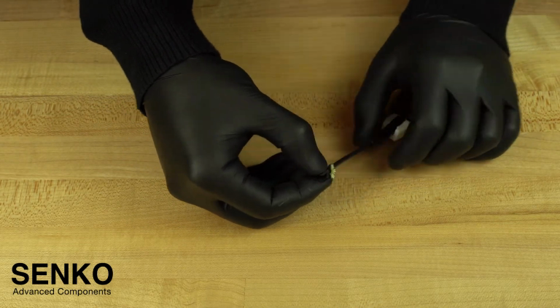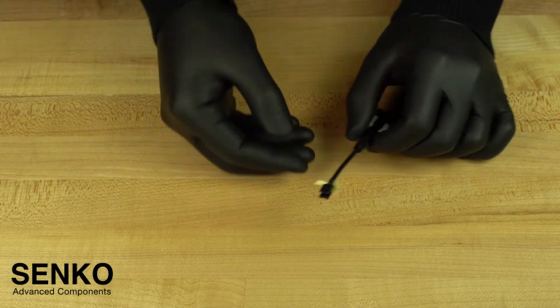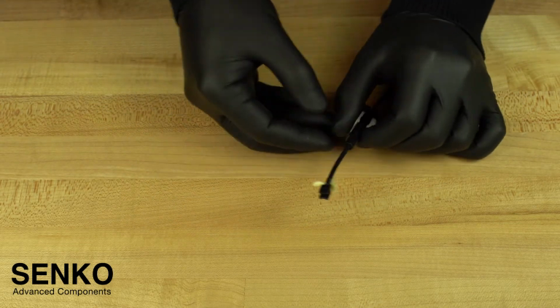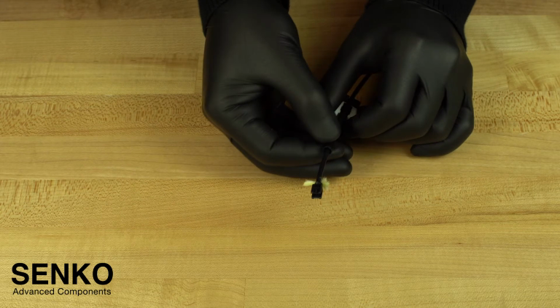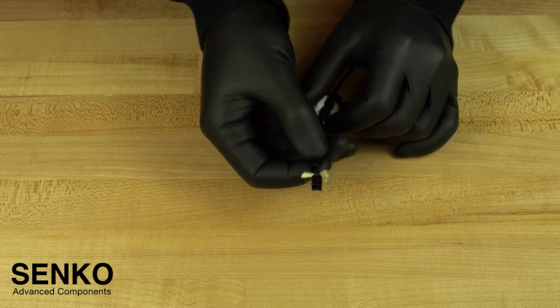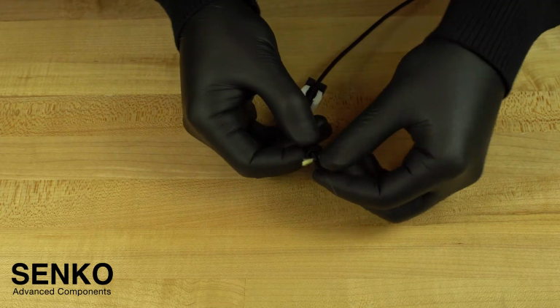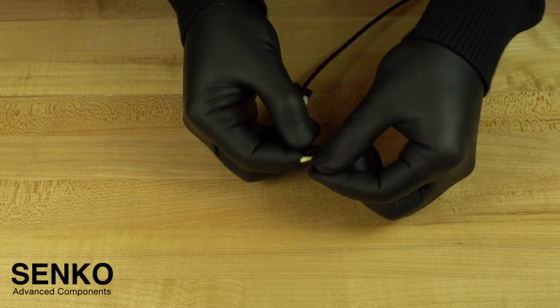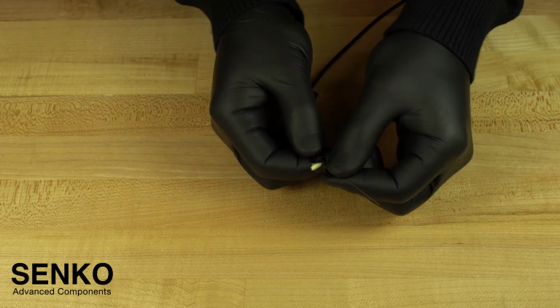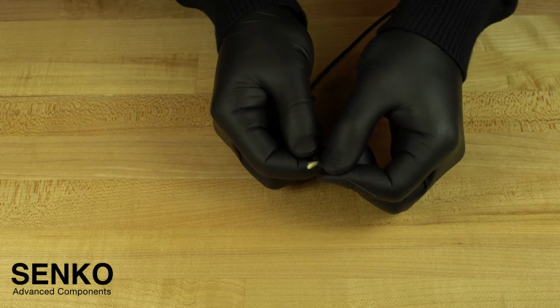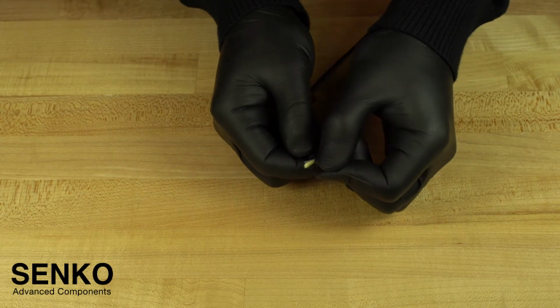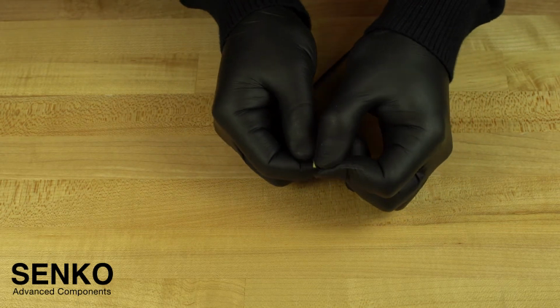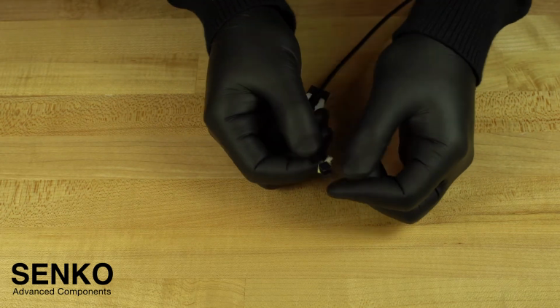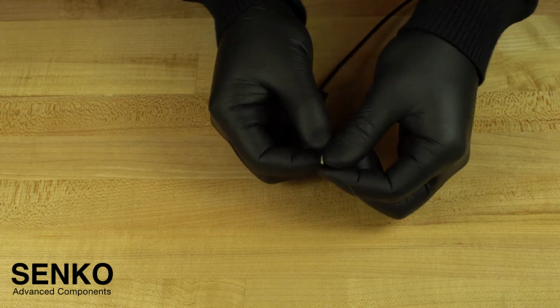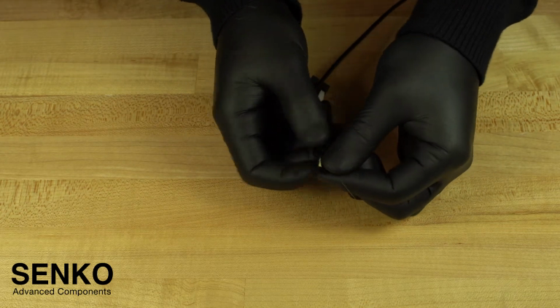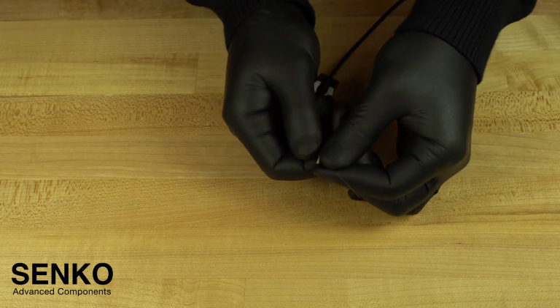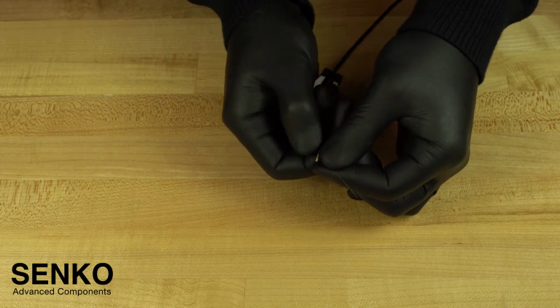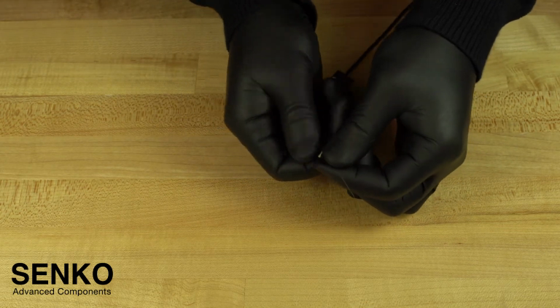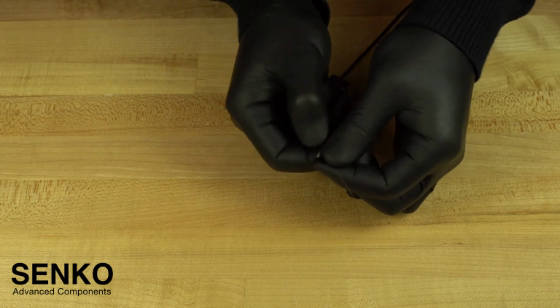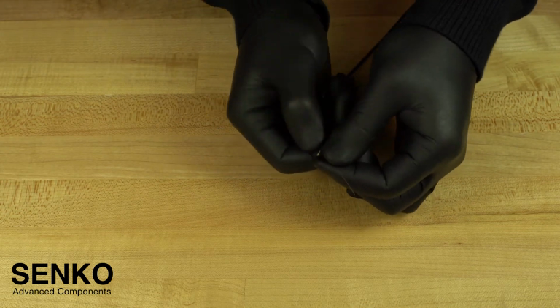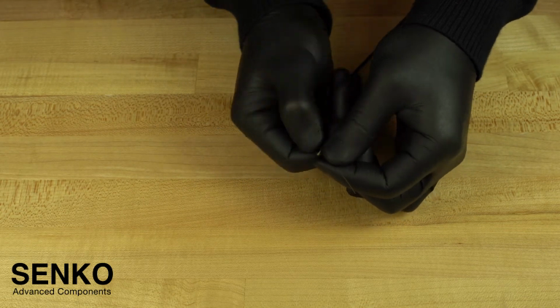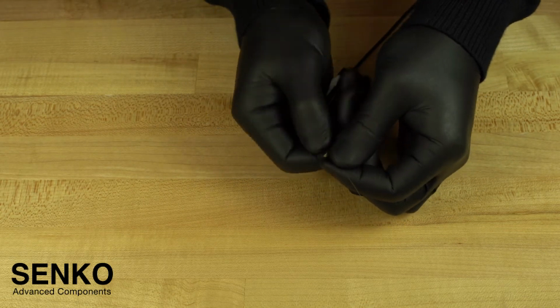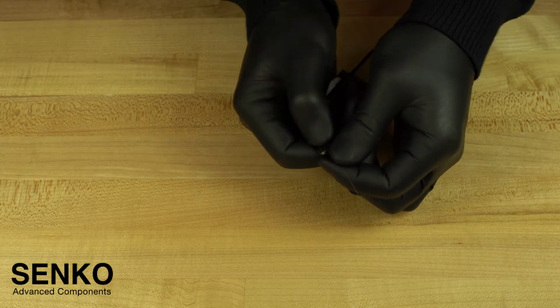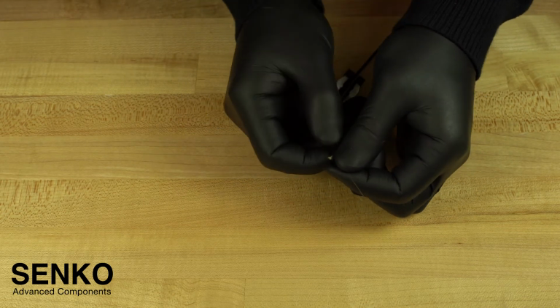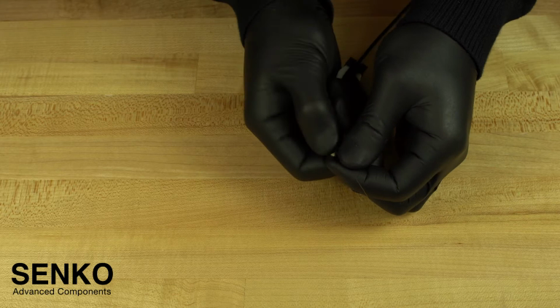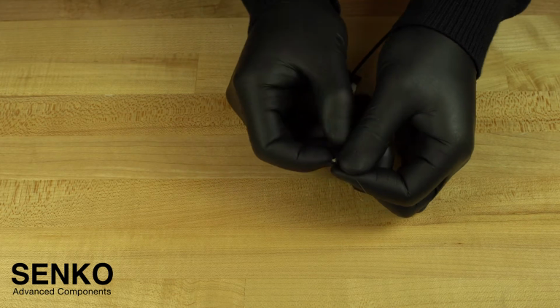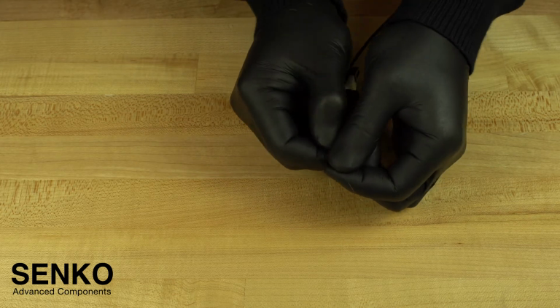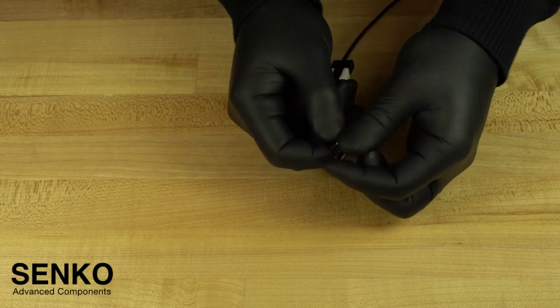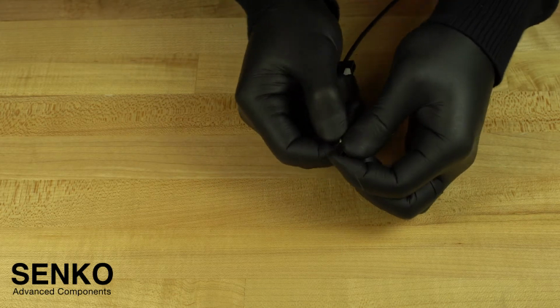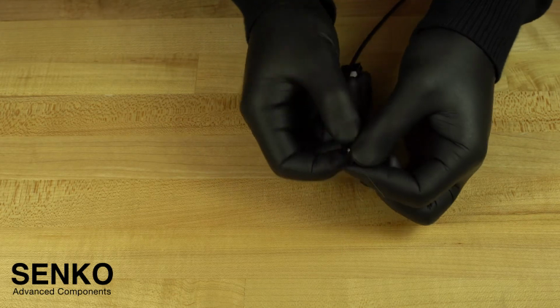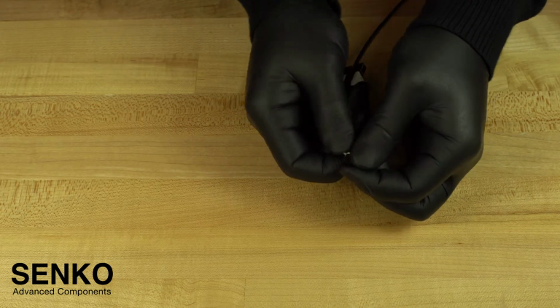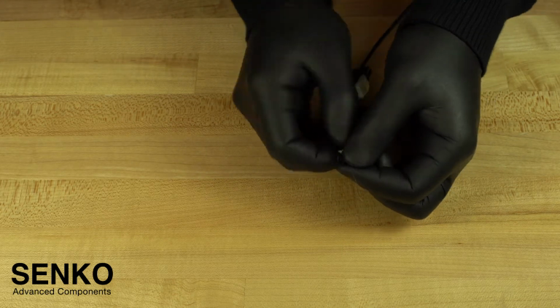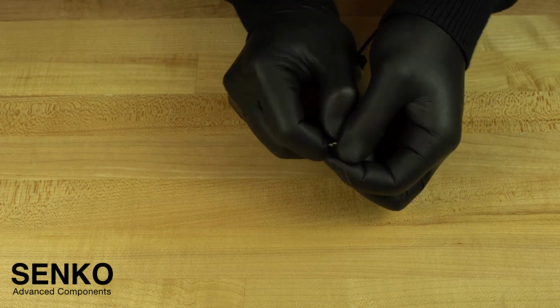At this point, you can install the screw cap onto the threads of the back post until you feel a positive stop. This screw cap will thread over the armoured yarn.